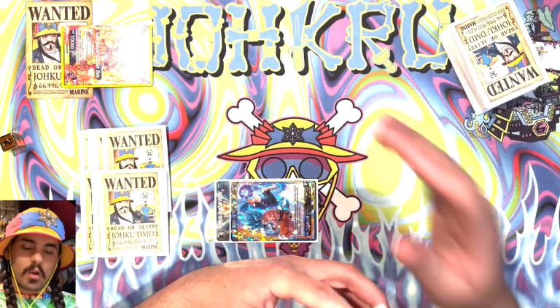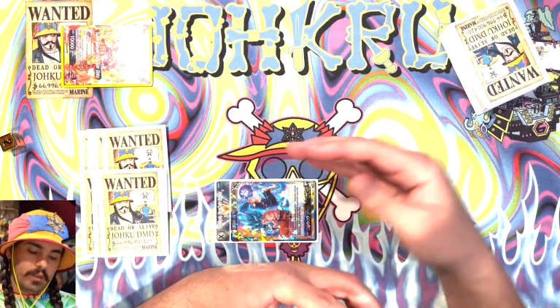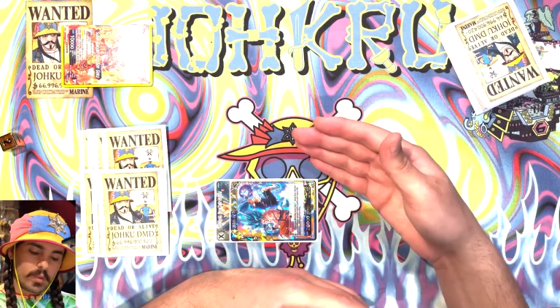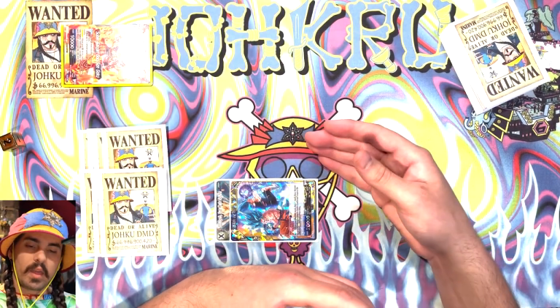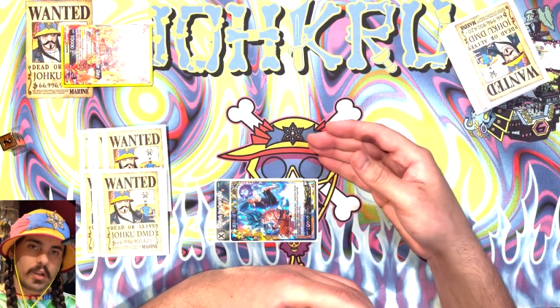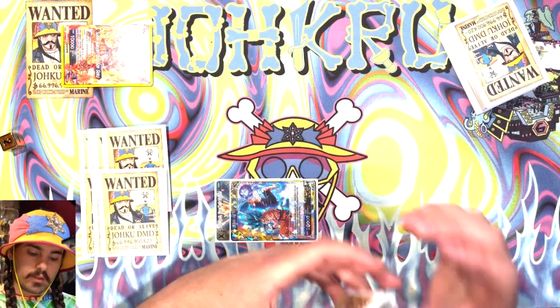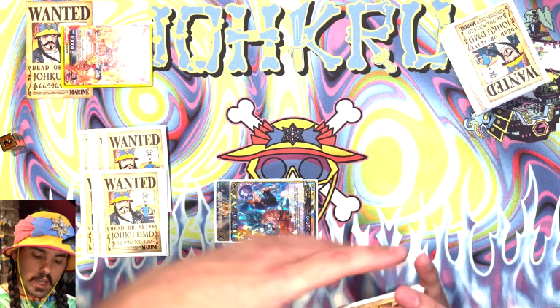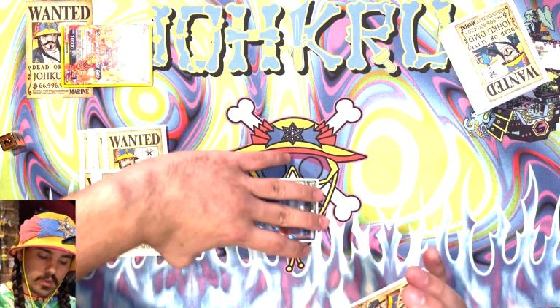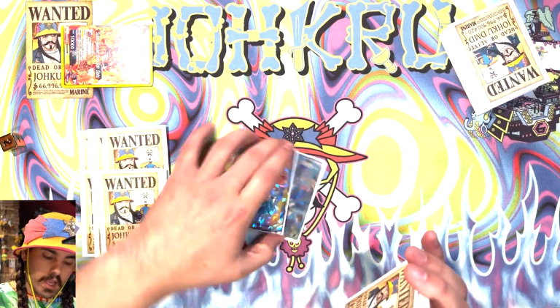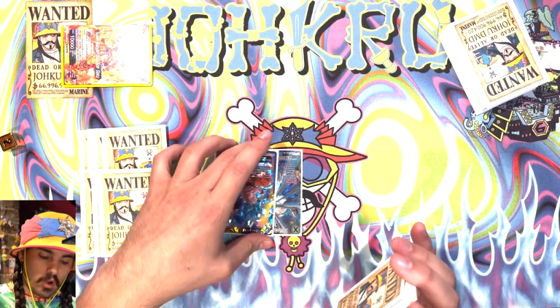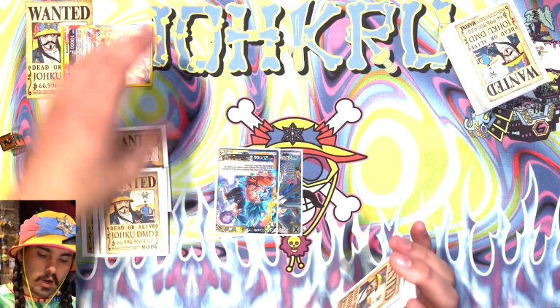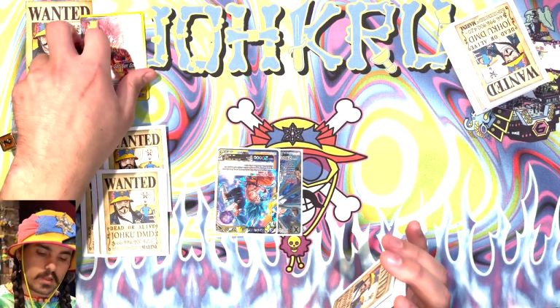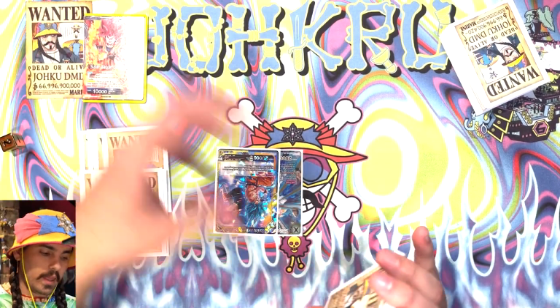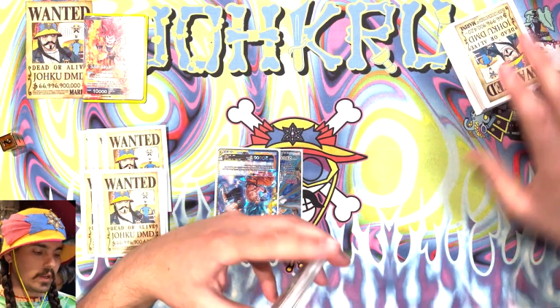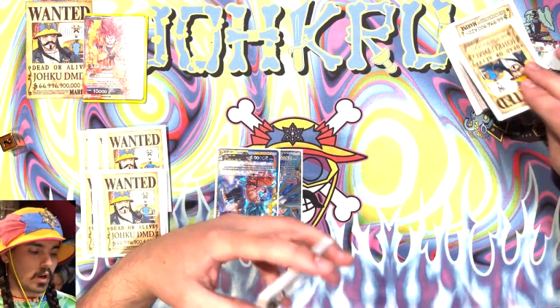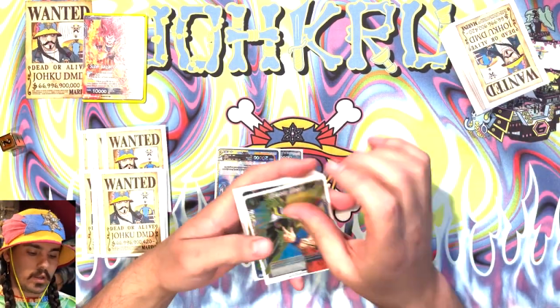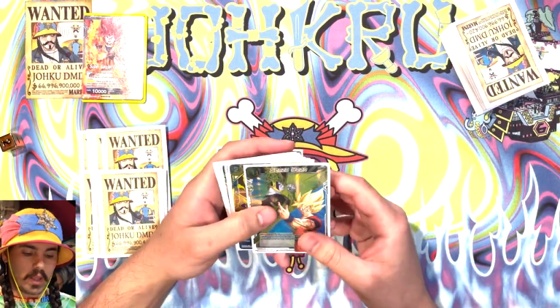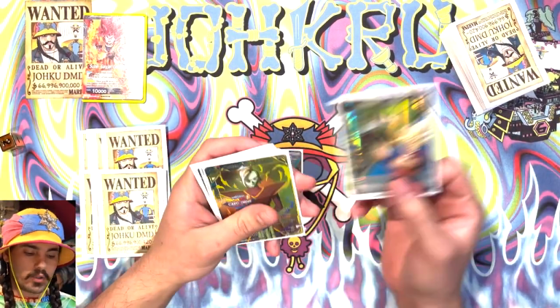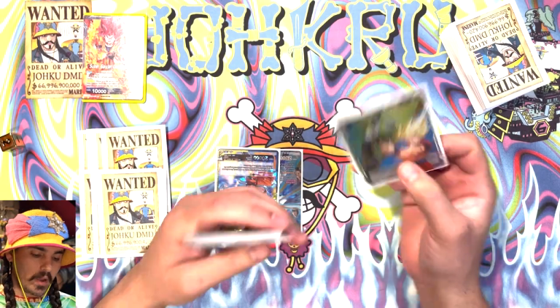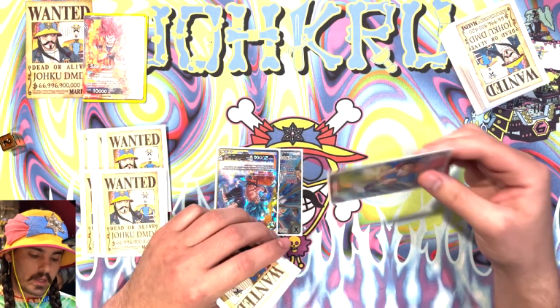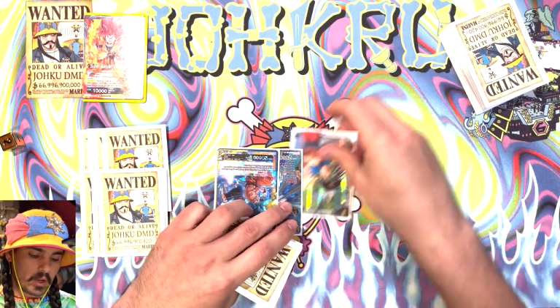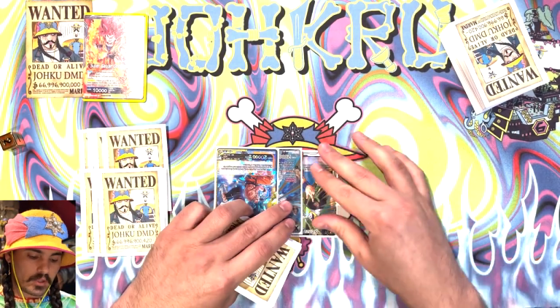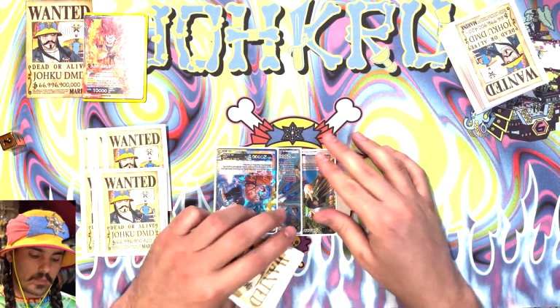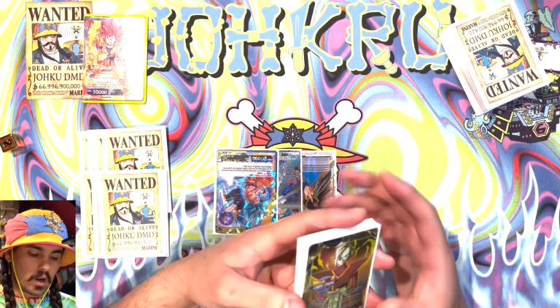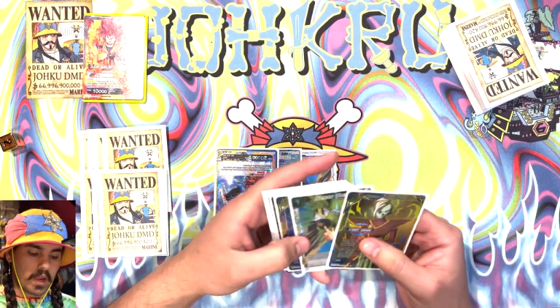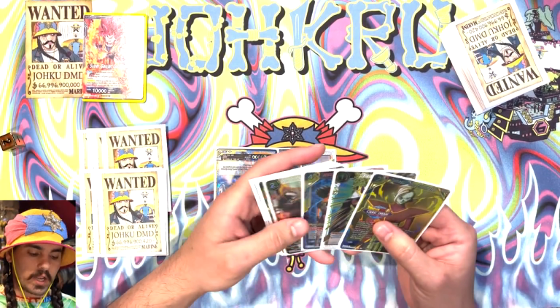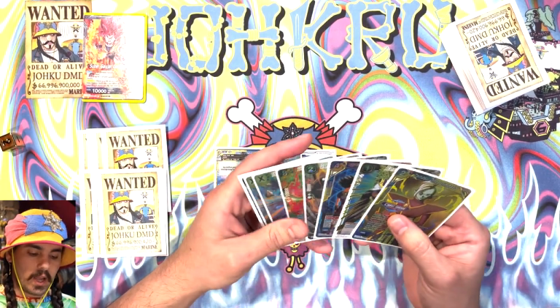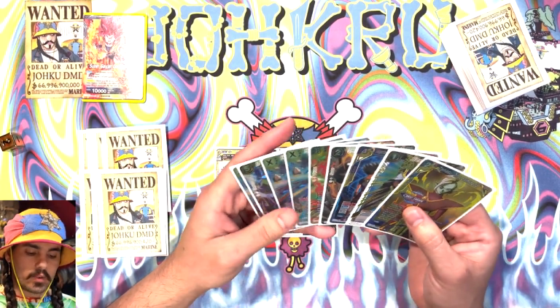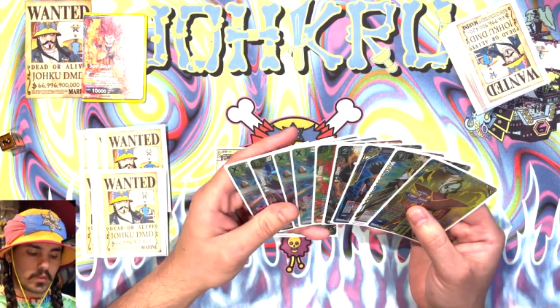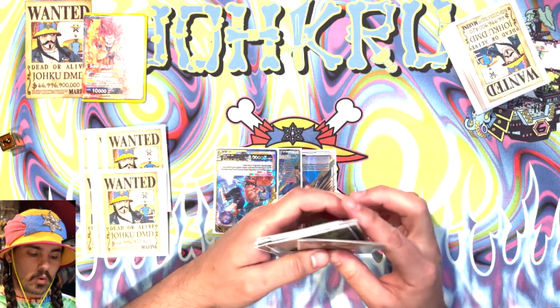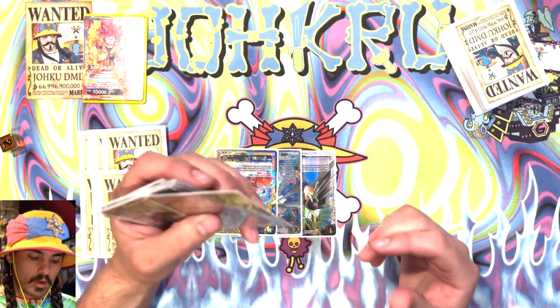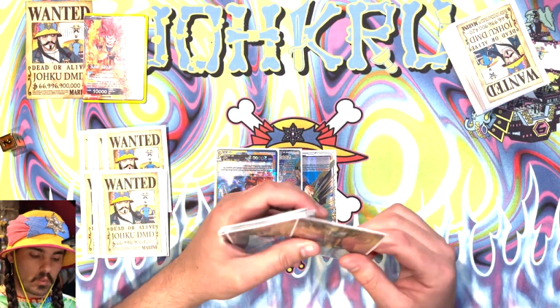So if this were the beginning of my third turn, the first thing I would do is untap all of my cards, then draw a card, then choose a card in my hand and put it in my energy area. Once that card is in my energy area, I can do things in whatever order of operations I want.